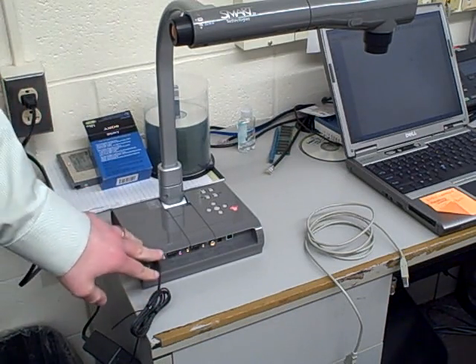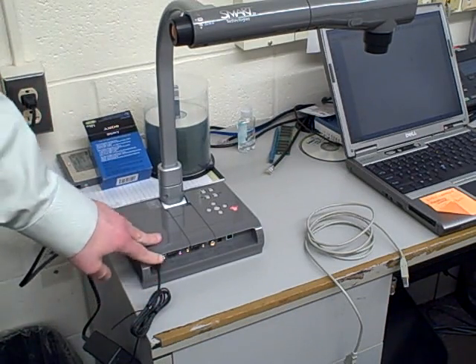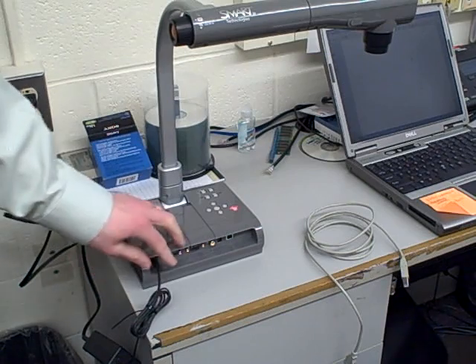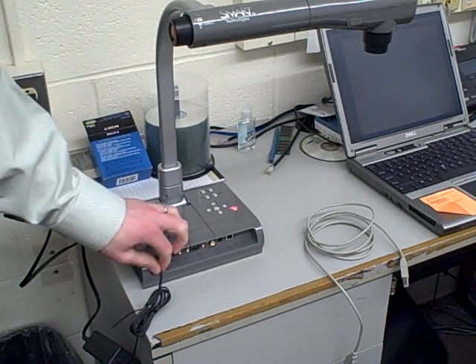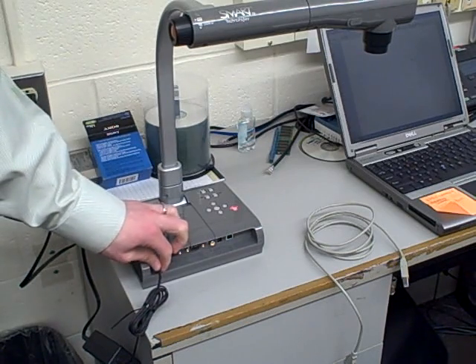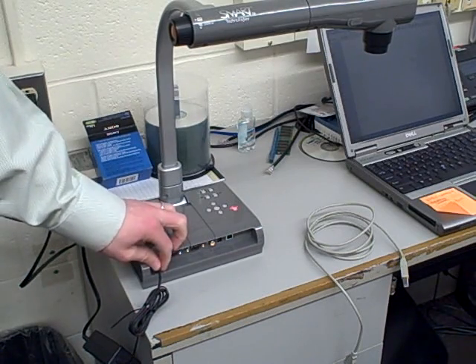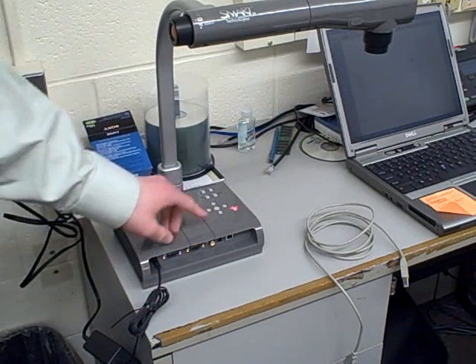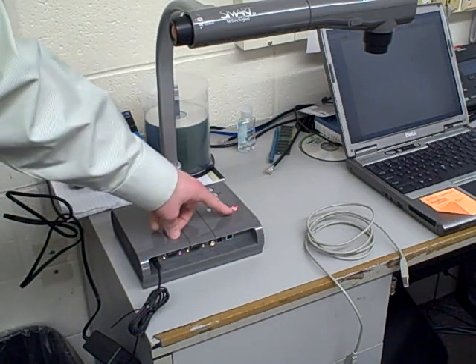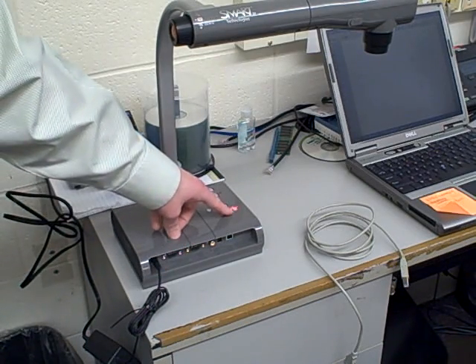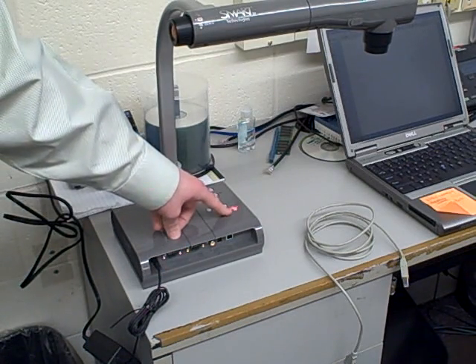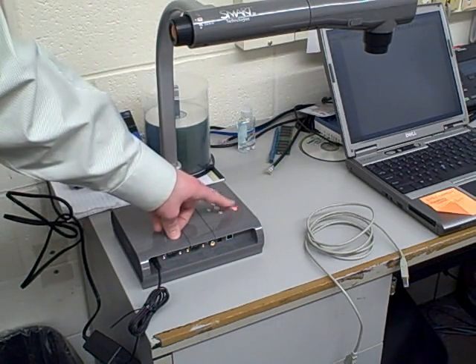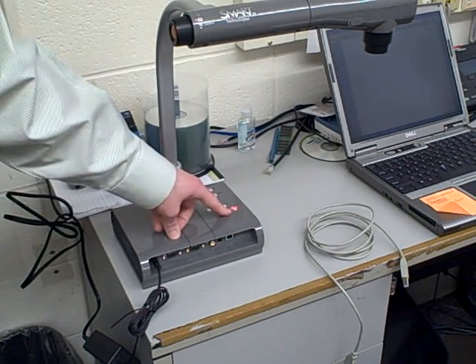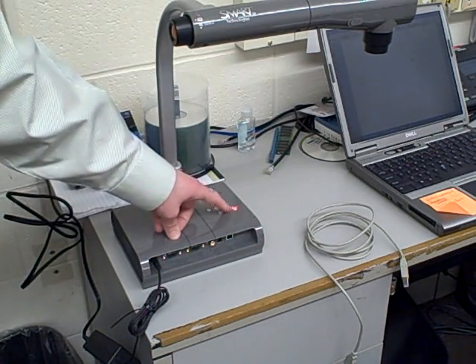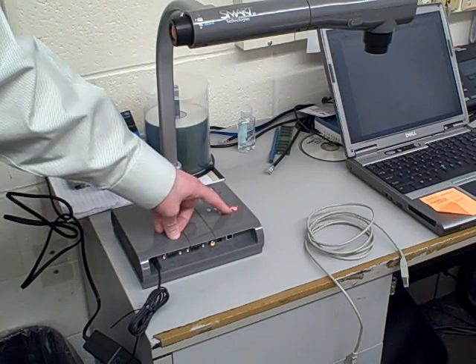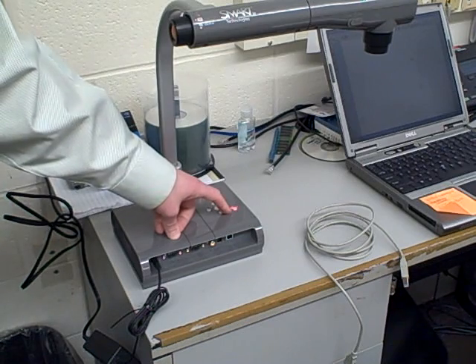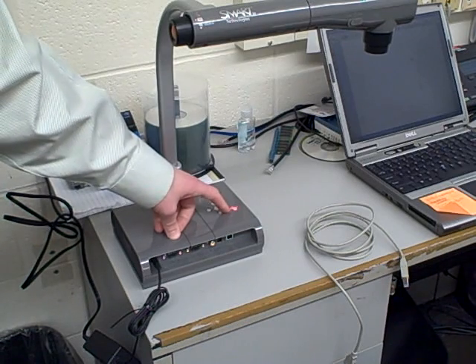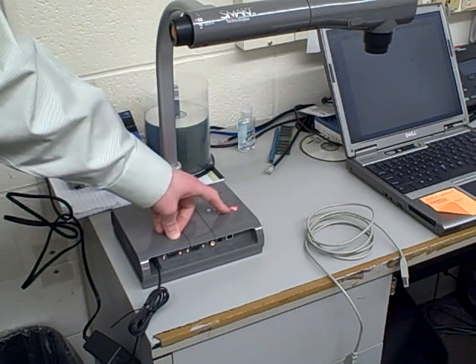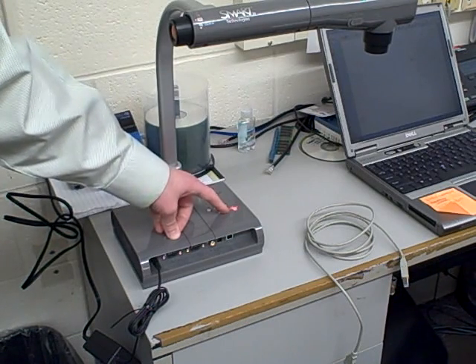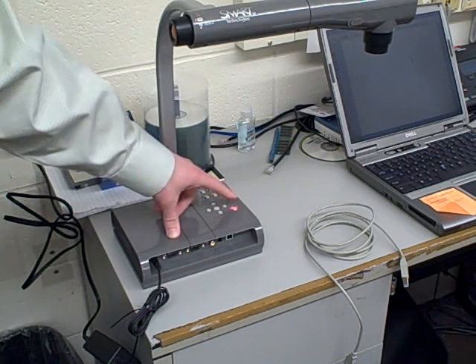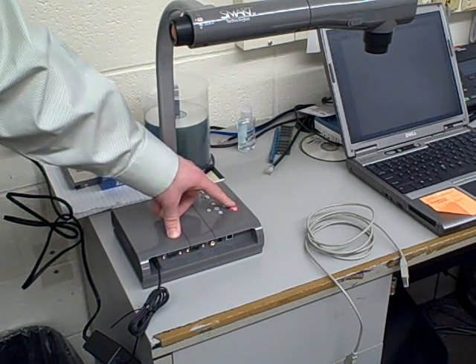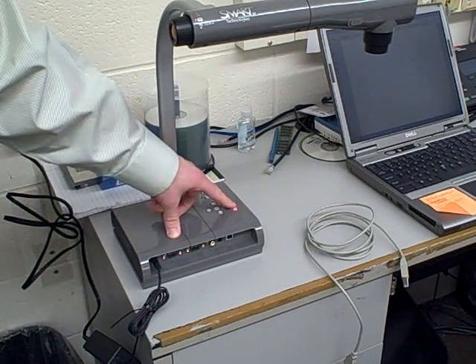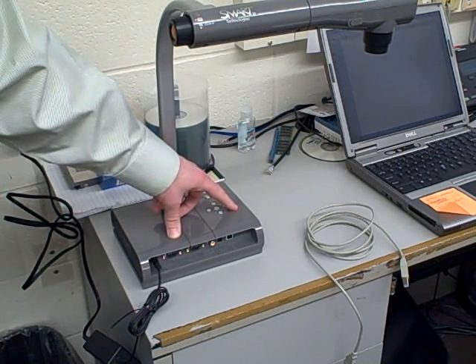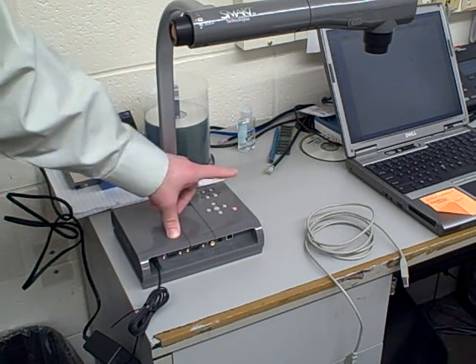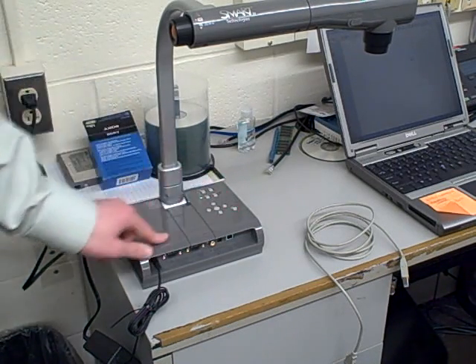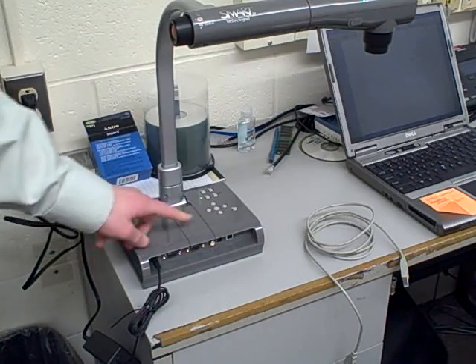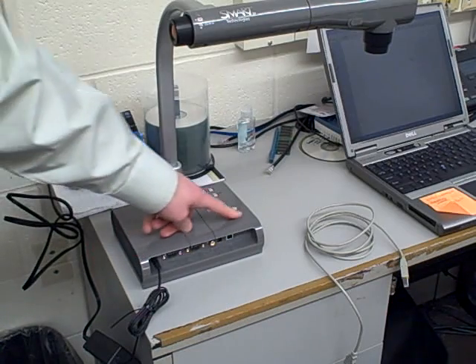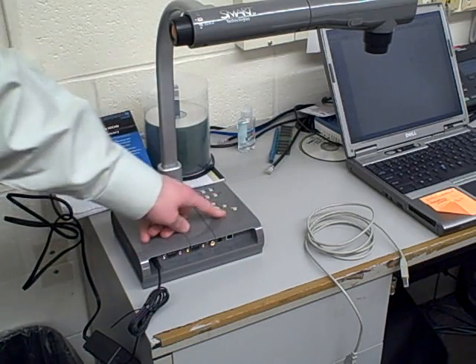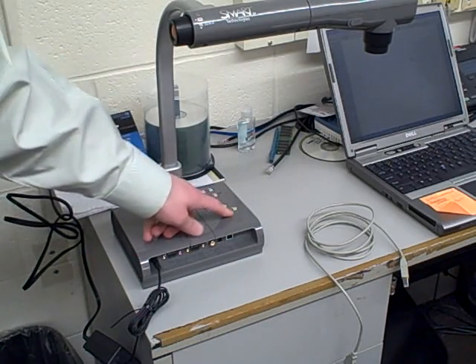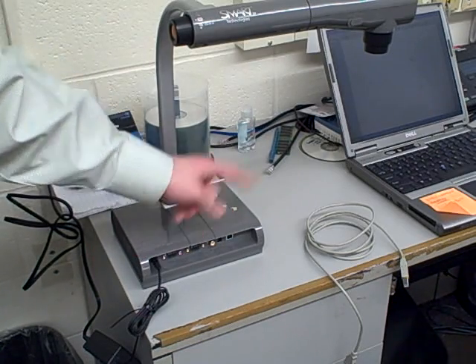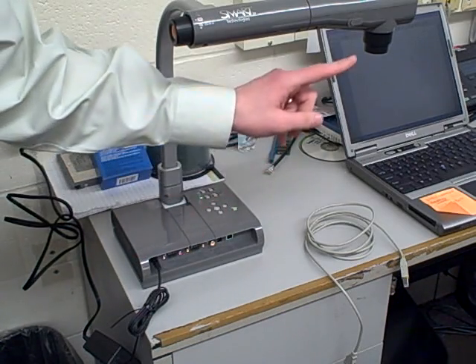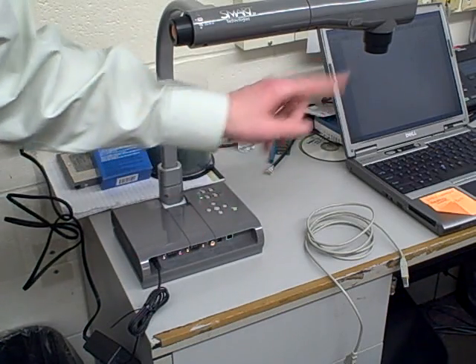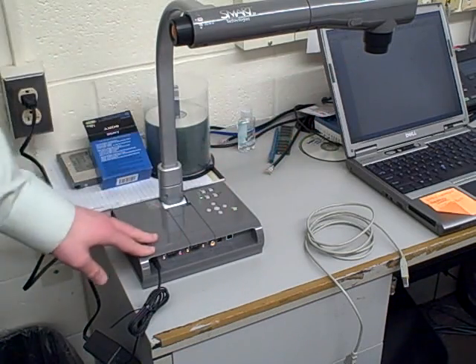When you plug in your document camera, you're going to see the power light turn red. That means that it has power, but it's not on yet. So if you press the power button, it's going to turn green, and that means that the camera itself is live.